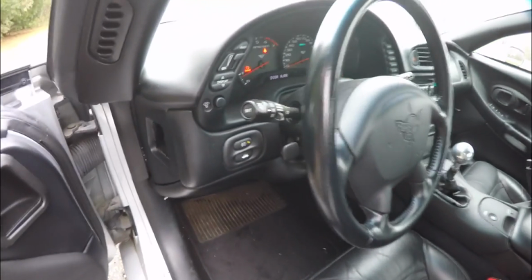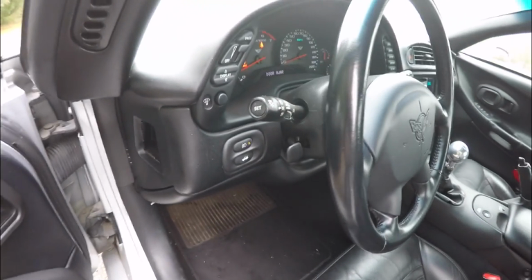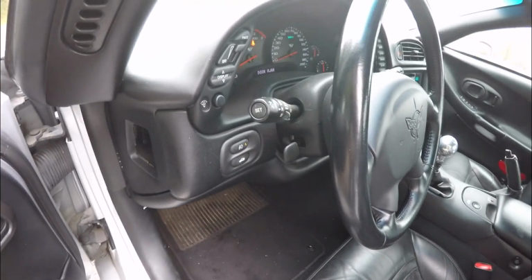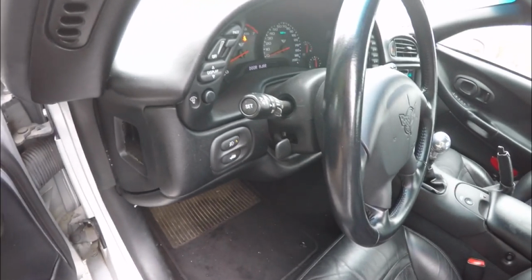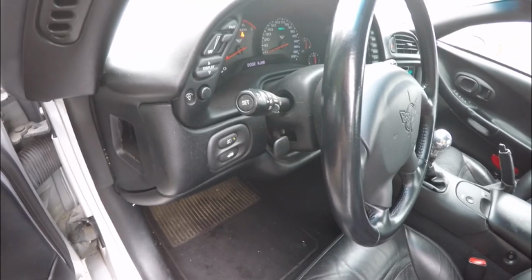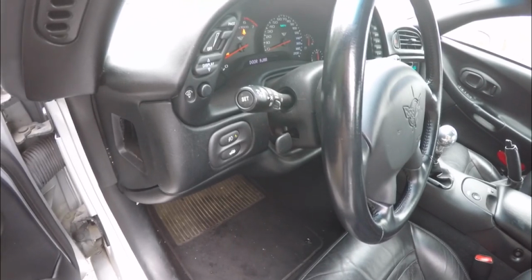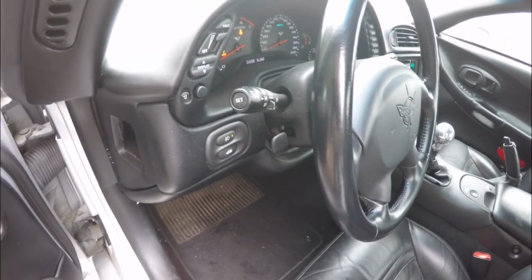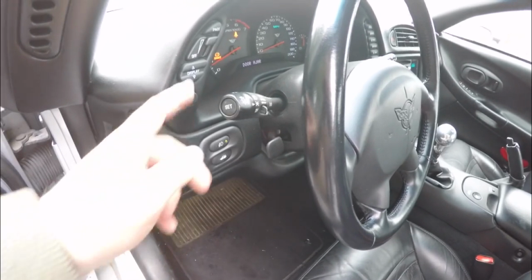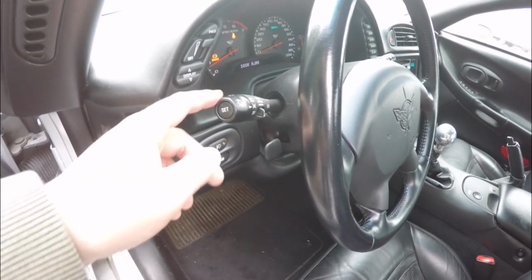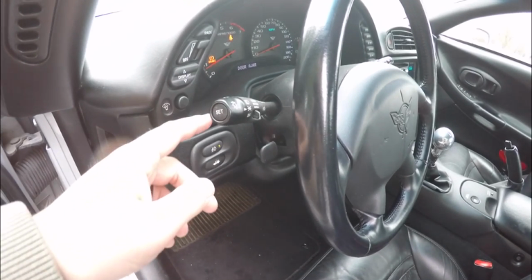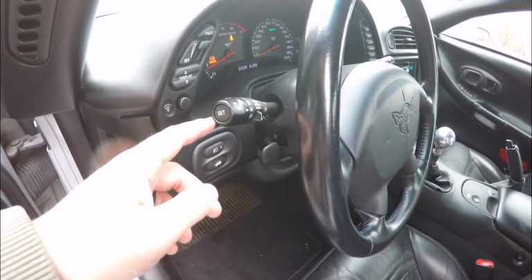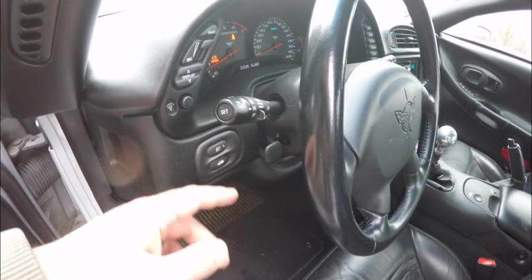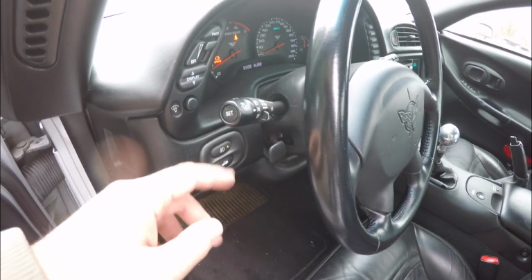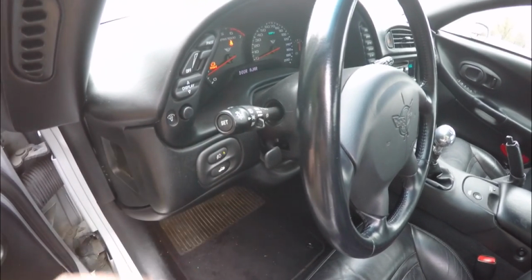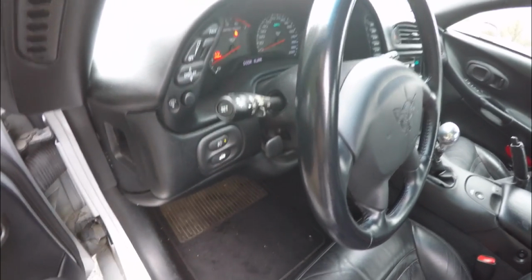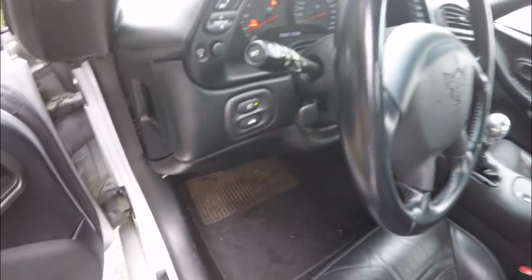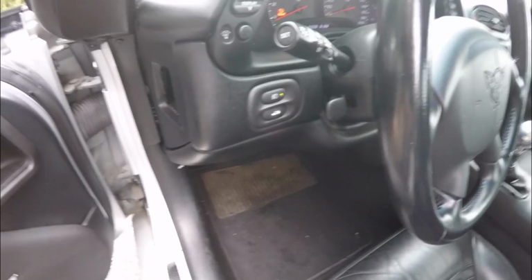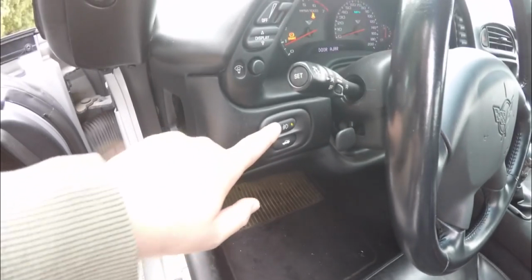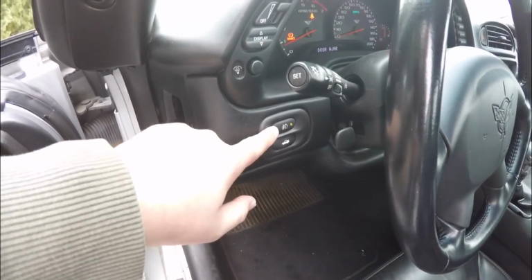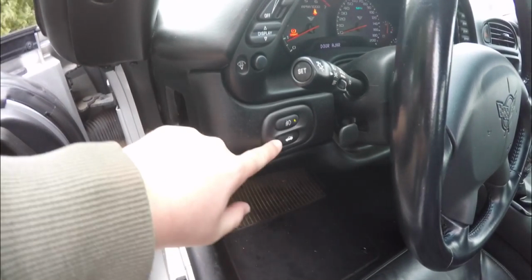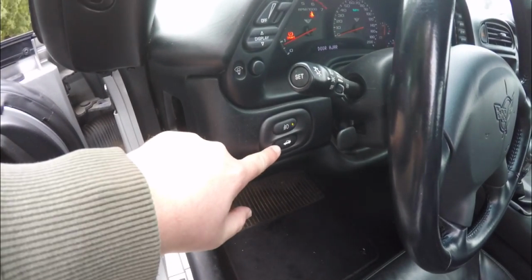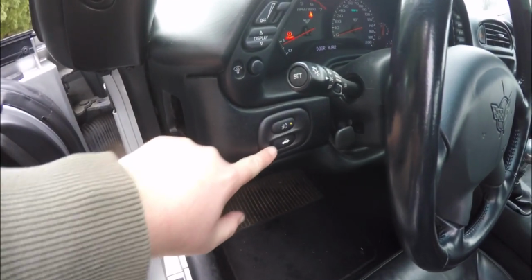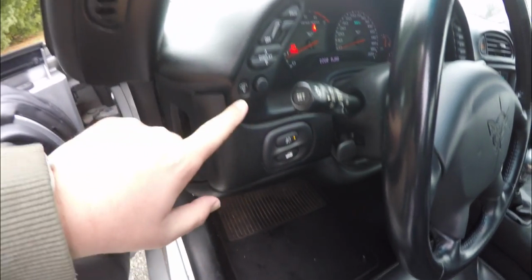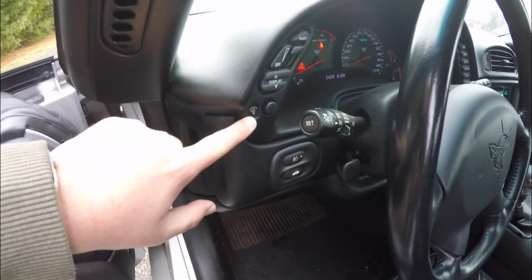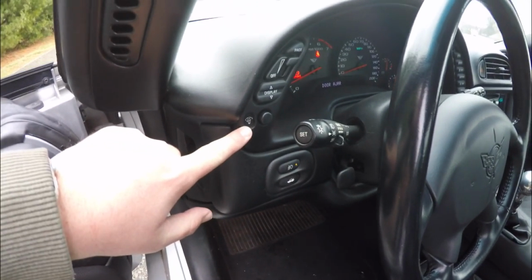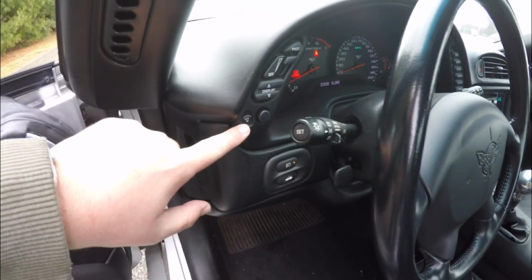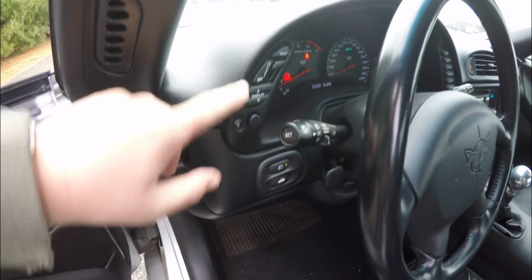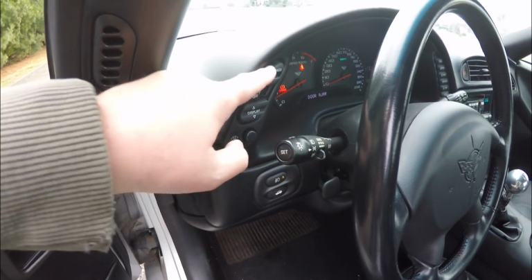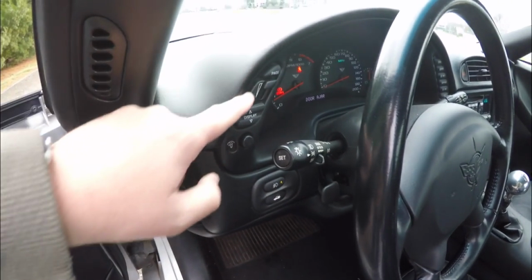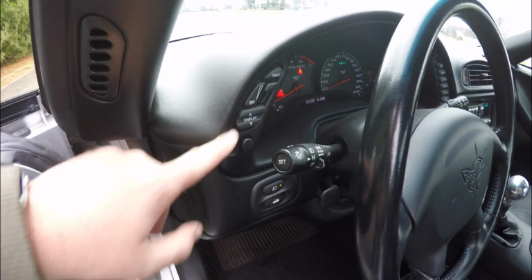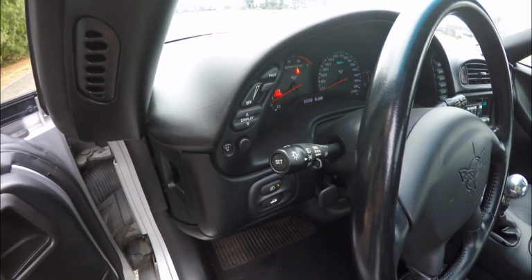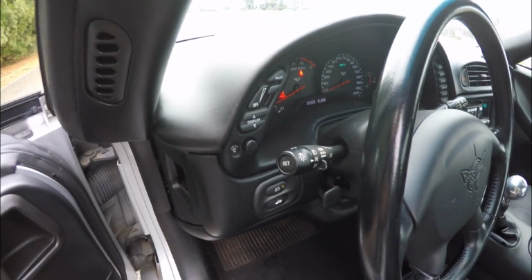You have a leather-wrap tilt steering wheel. On your turn signal stalk you have your headlamp control, cruise control, fog lamp switch, rear hatch opening, panel dim switch, and your controls for the heads-up display.